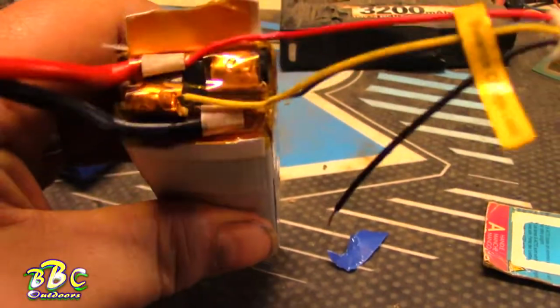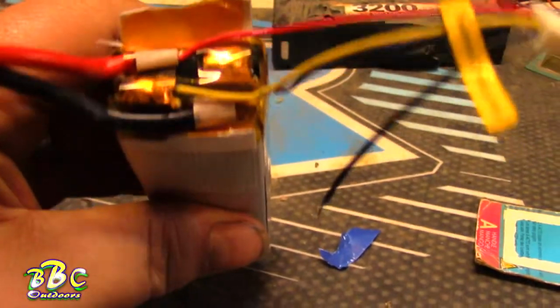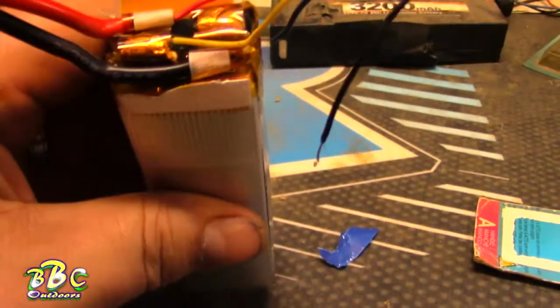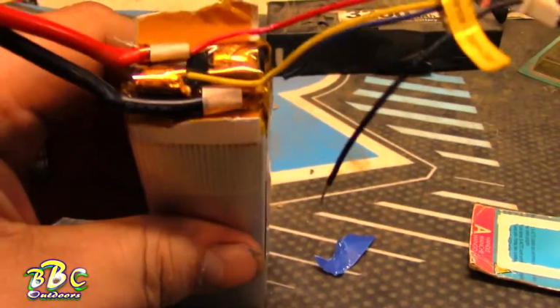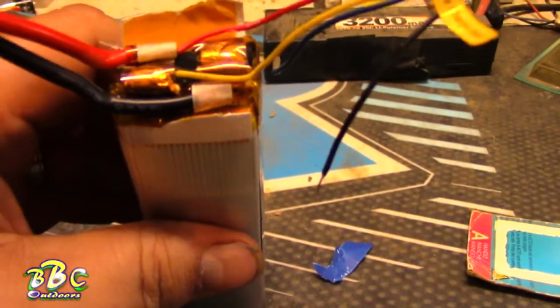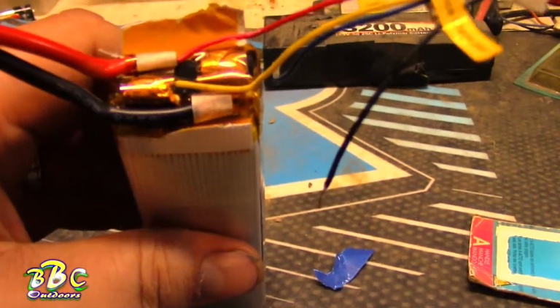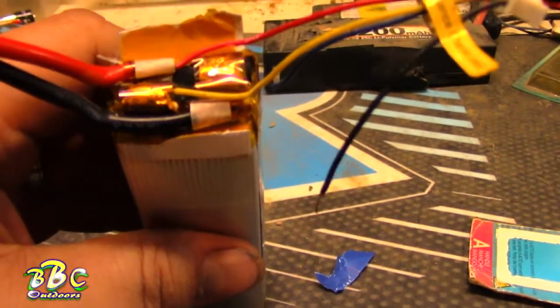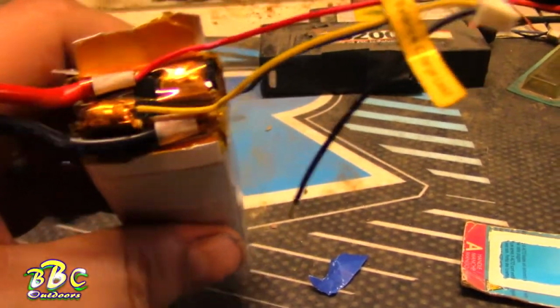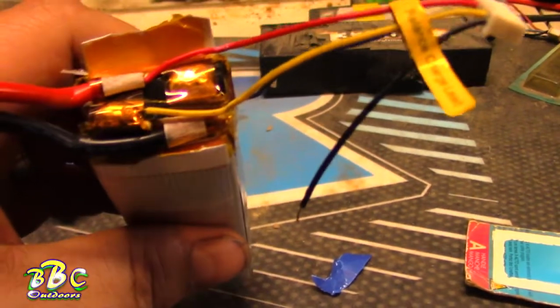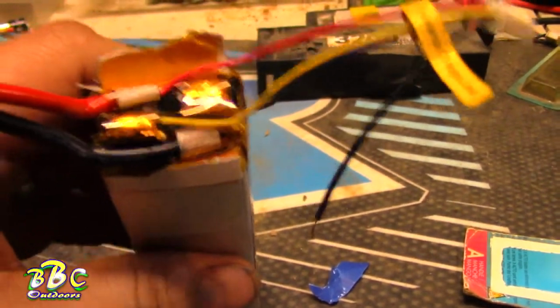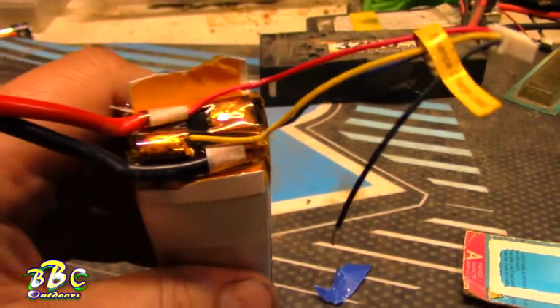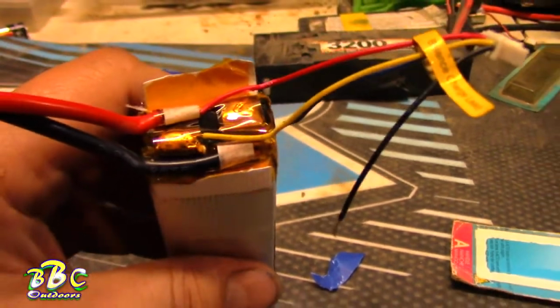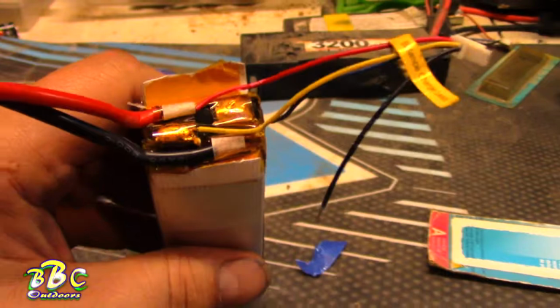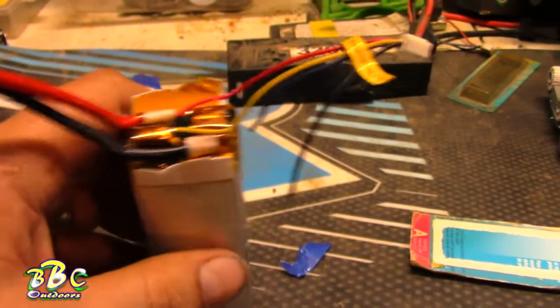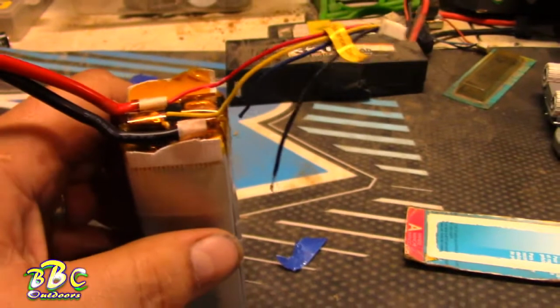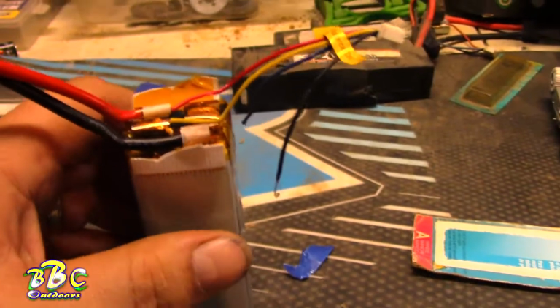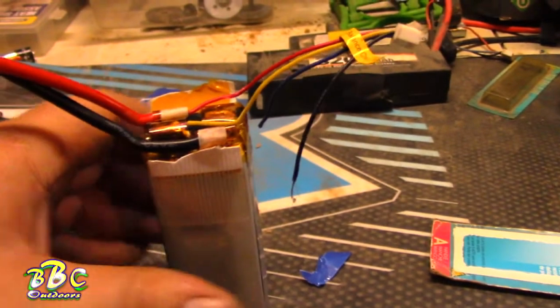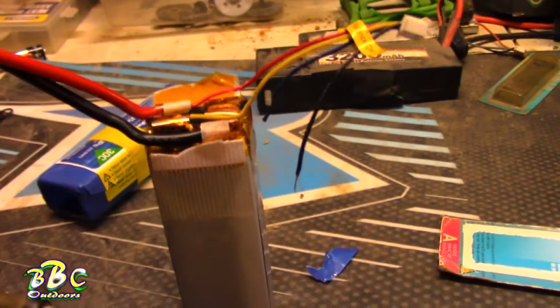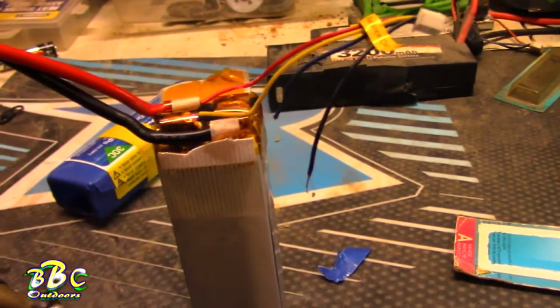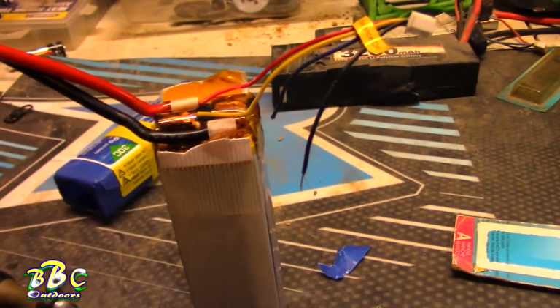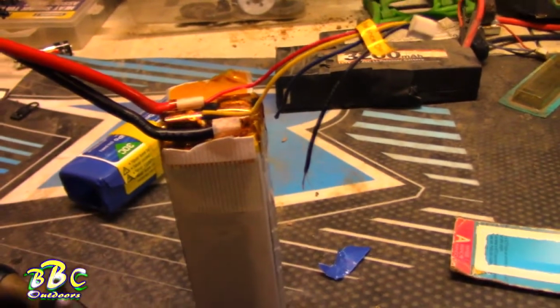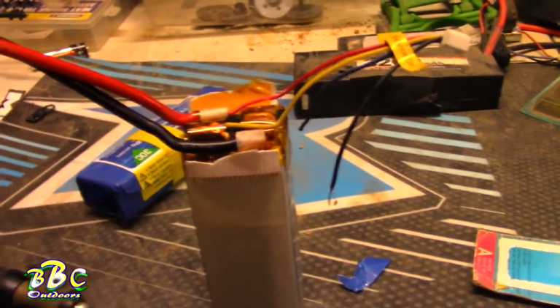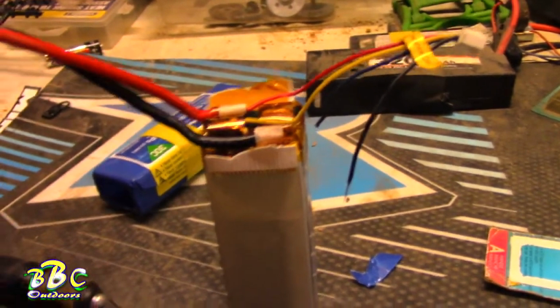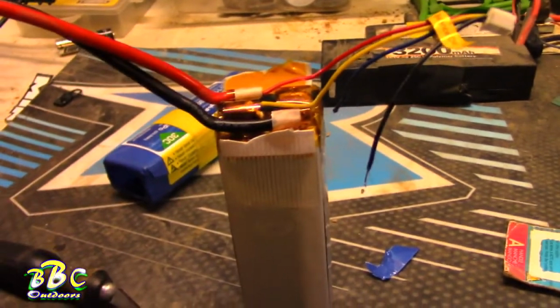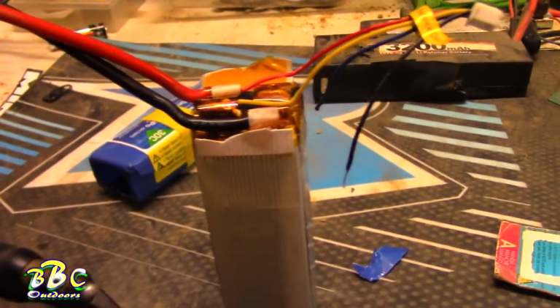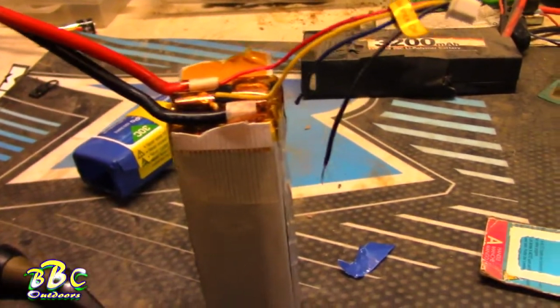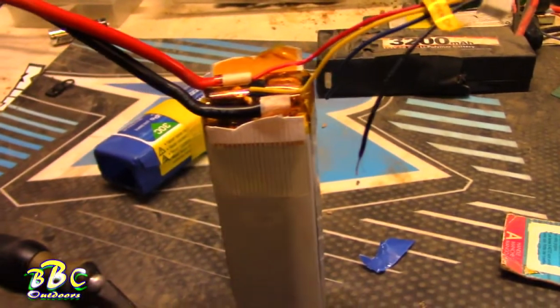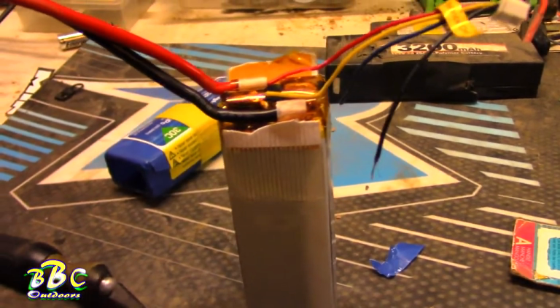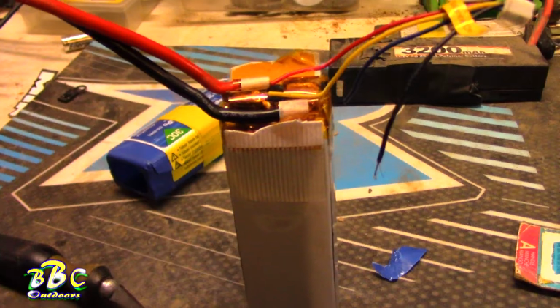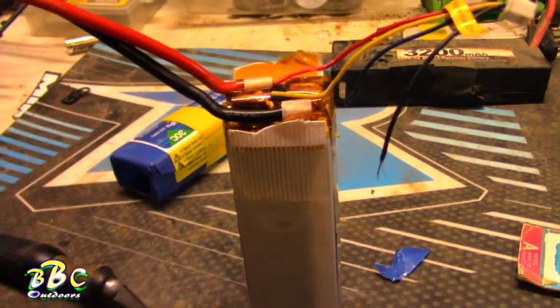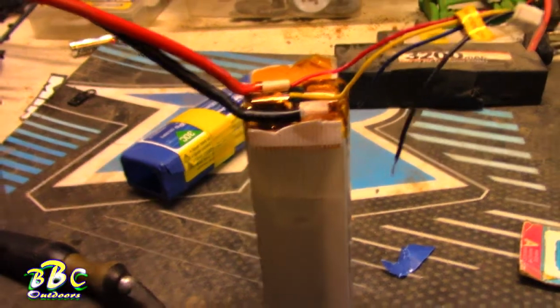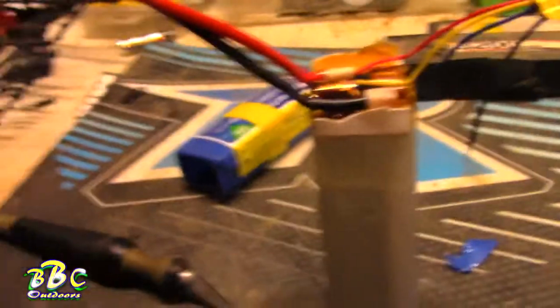Then we'll just tape it up real good so we don't have another accident. I'm going to go ahead and give that a shot — I'm going to see if I can try to record while I solder, but I'm not sure how well that's going to work, so we'll see what happens.